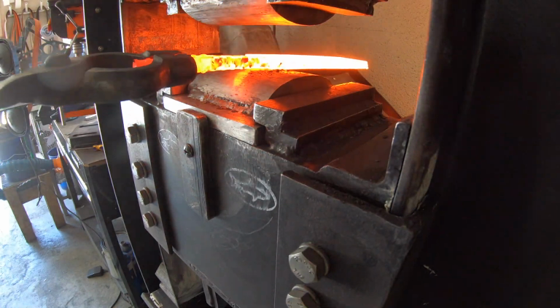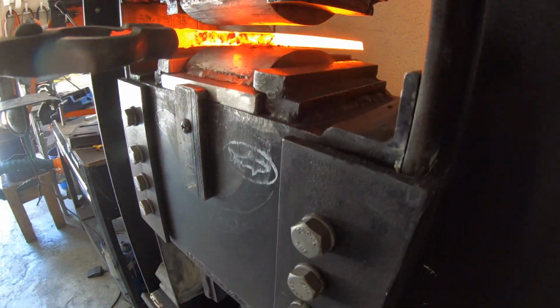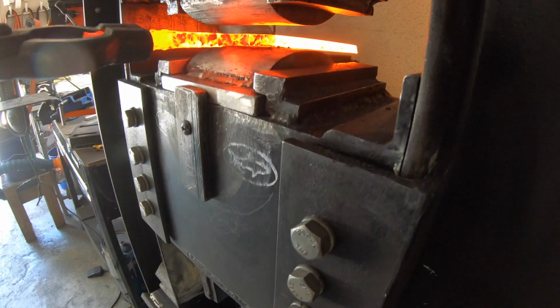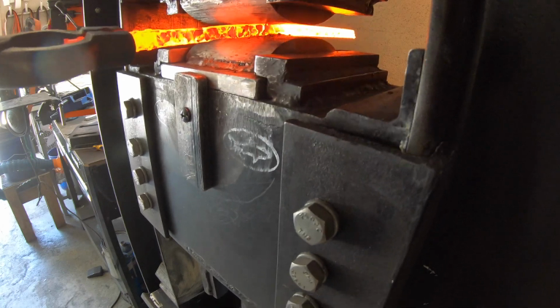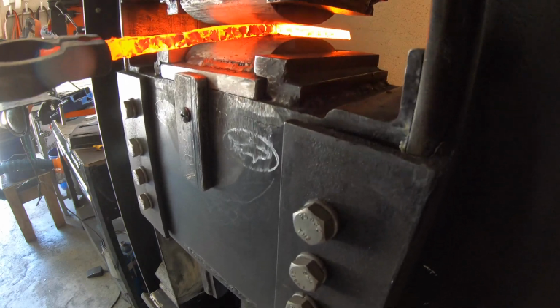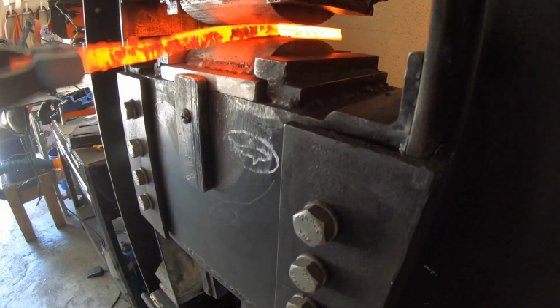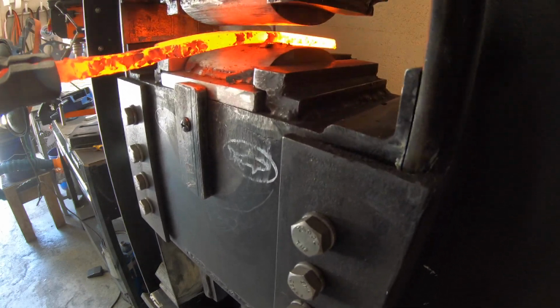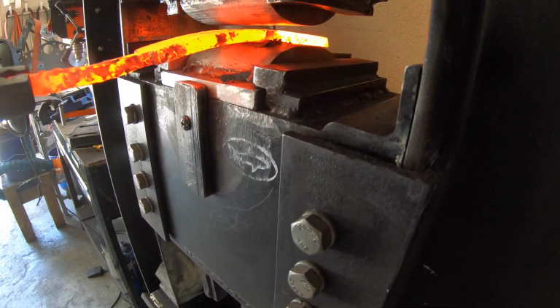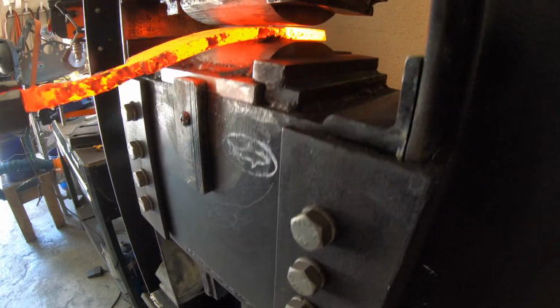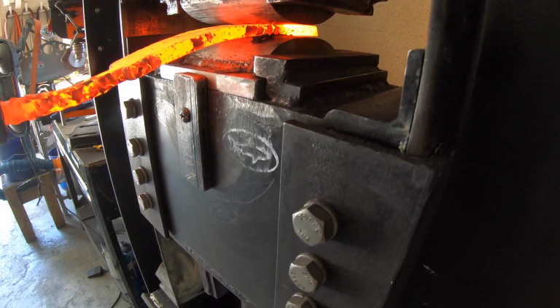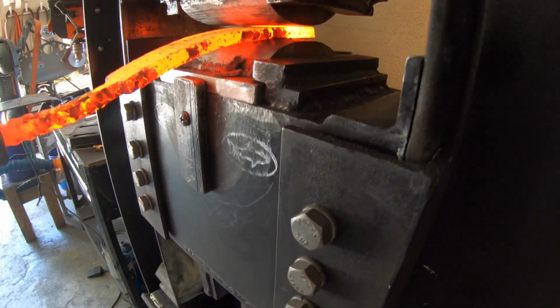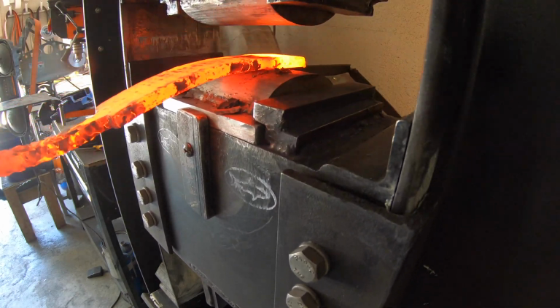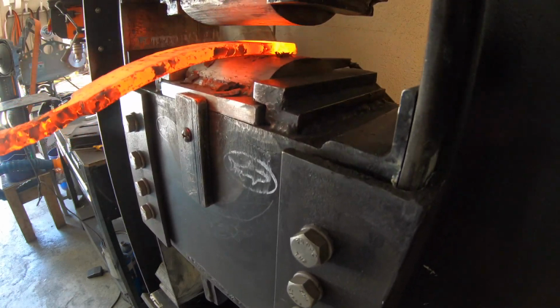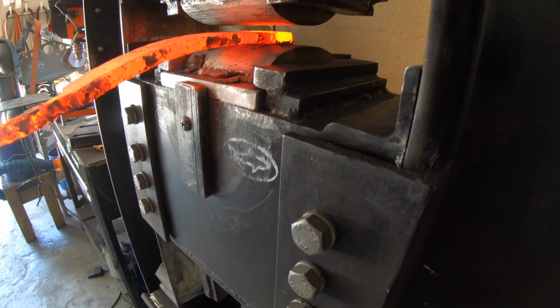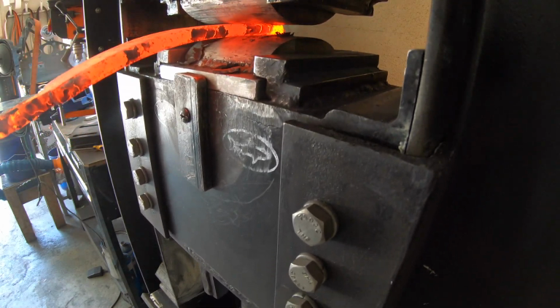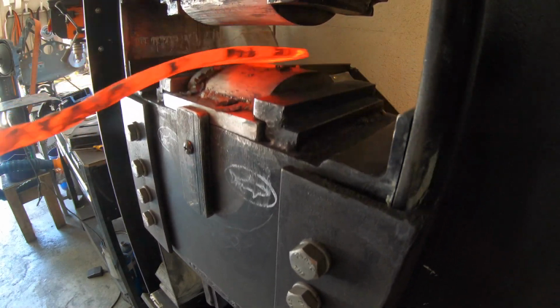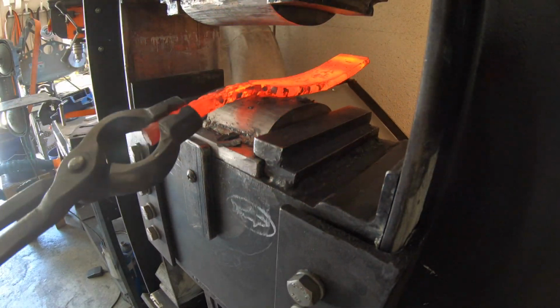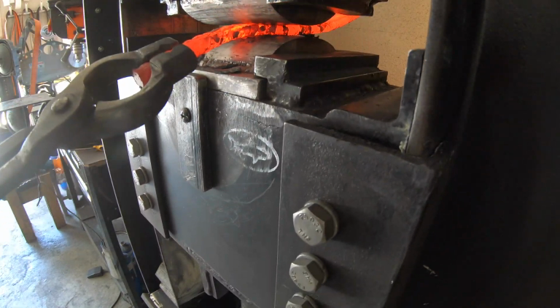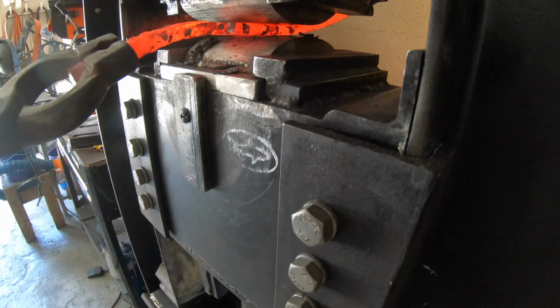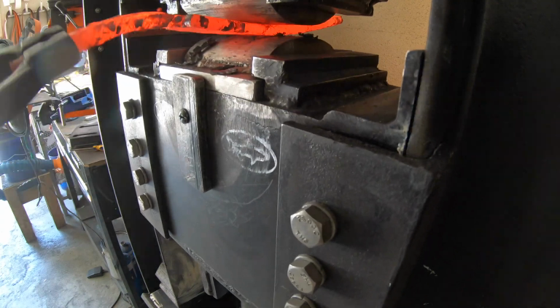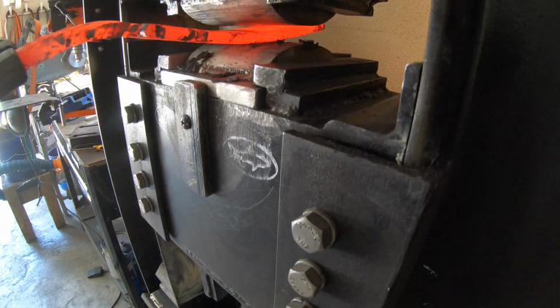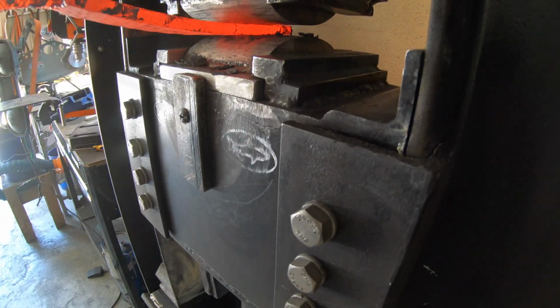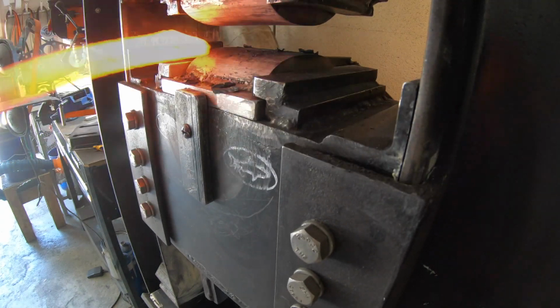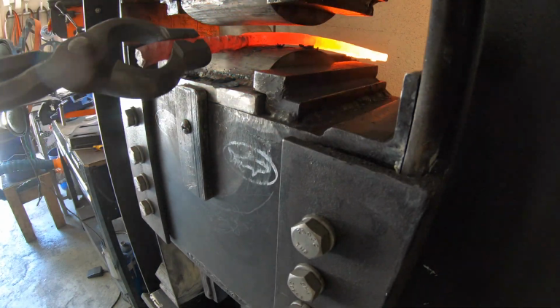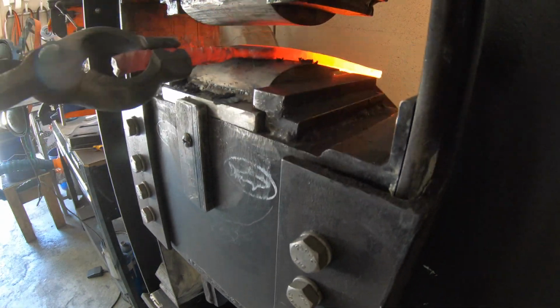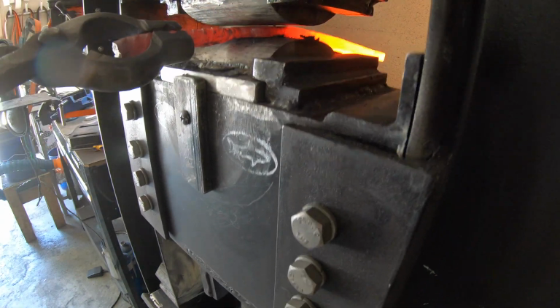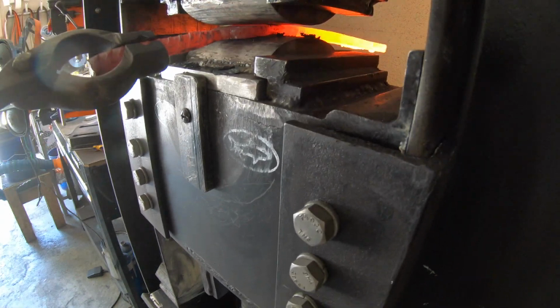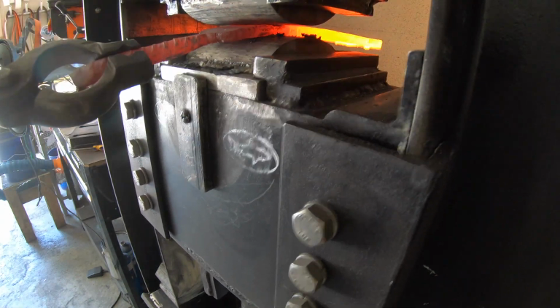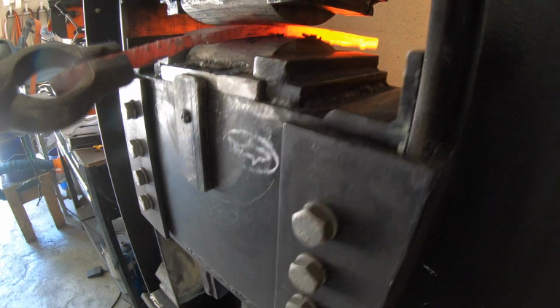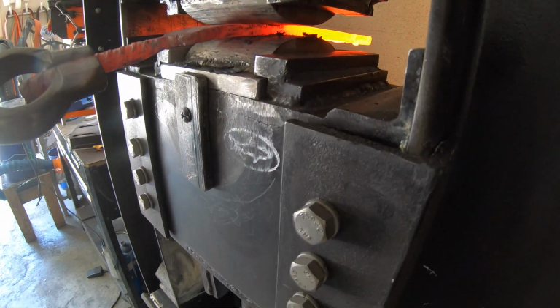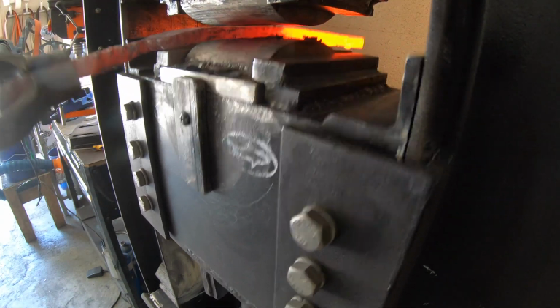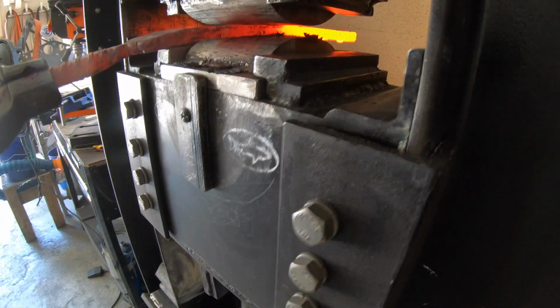The great part about doing multiple knives at the same time — I got both of them in the forge, I do one, put it back in the forge, do the other, and I can just go back and forth. This worked out really well.